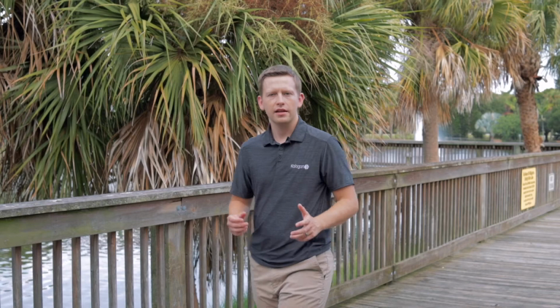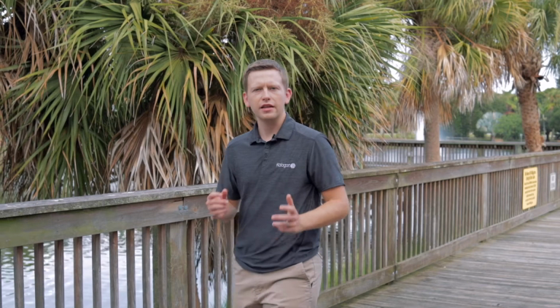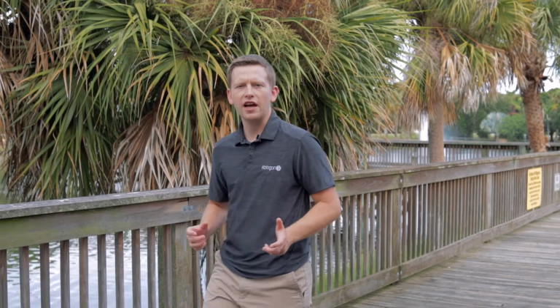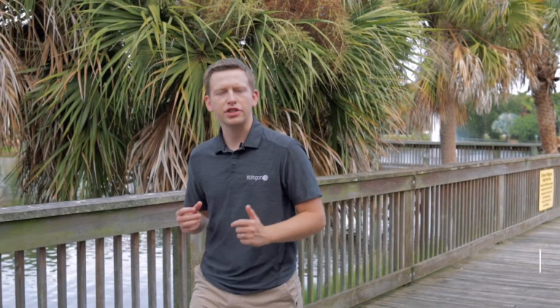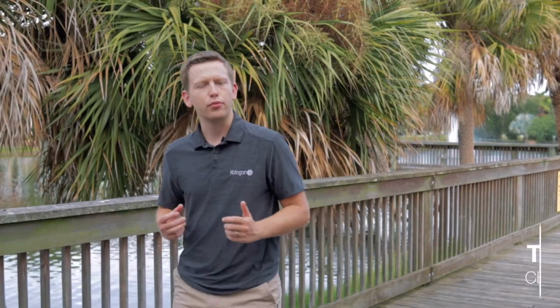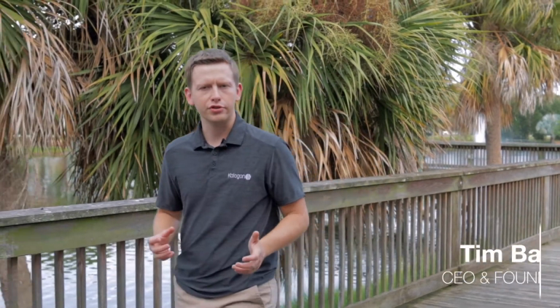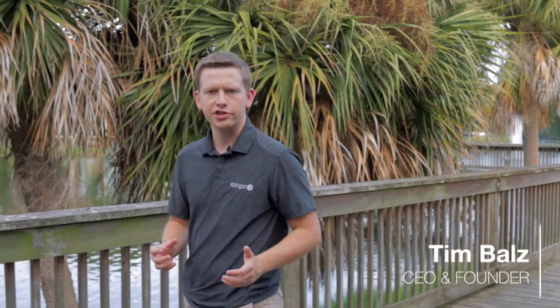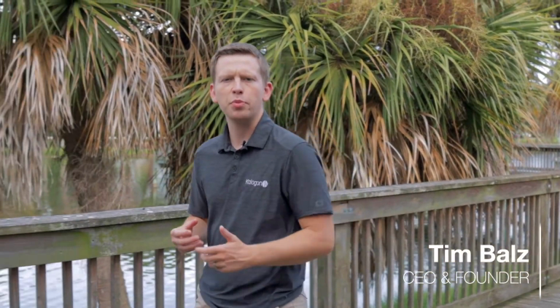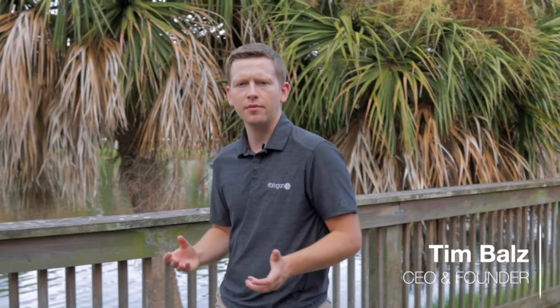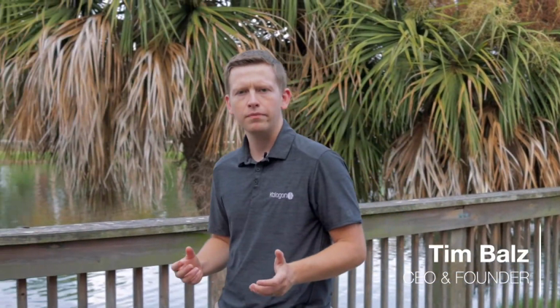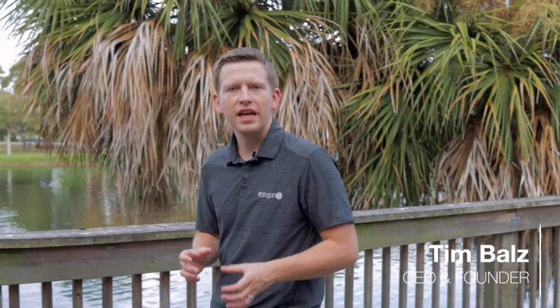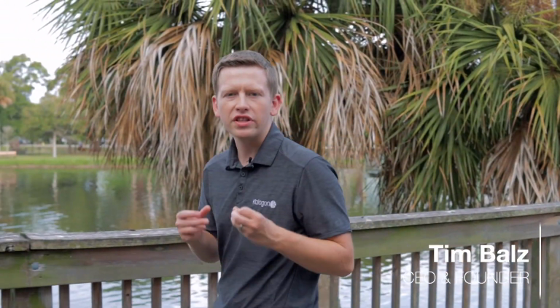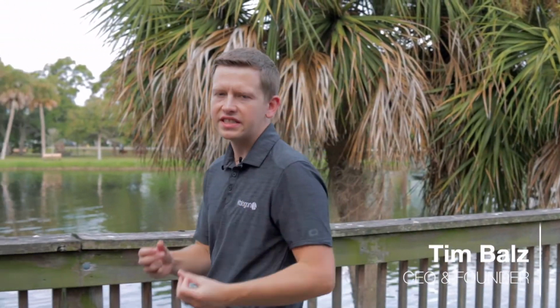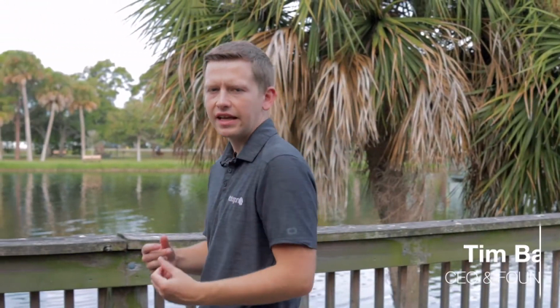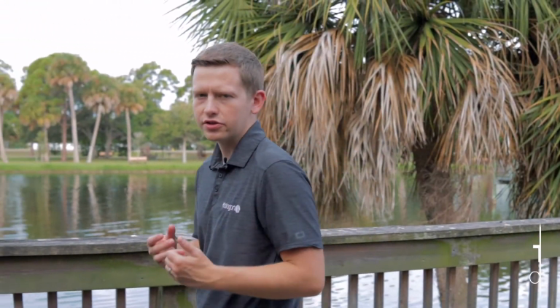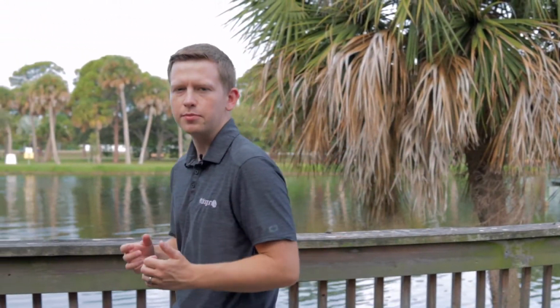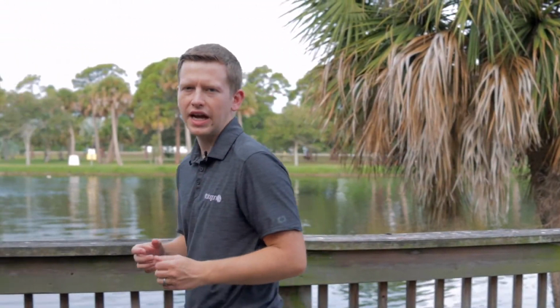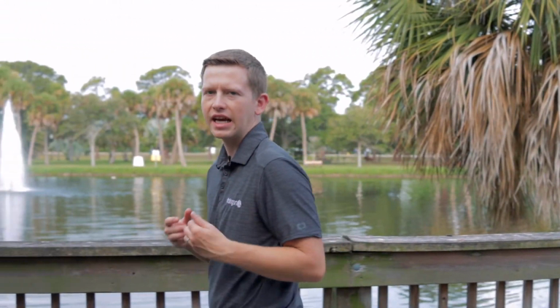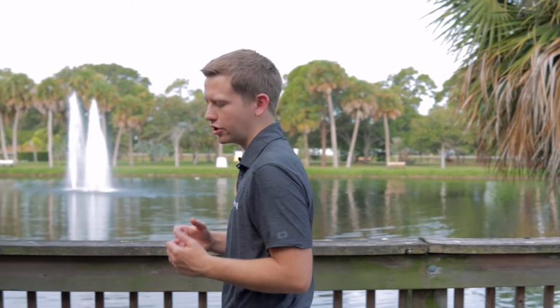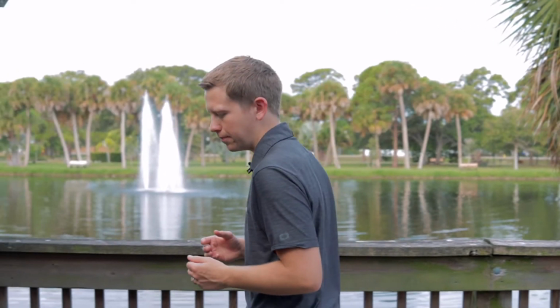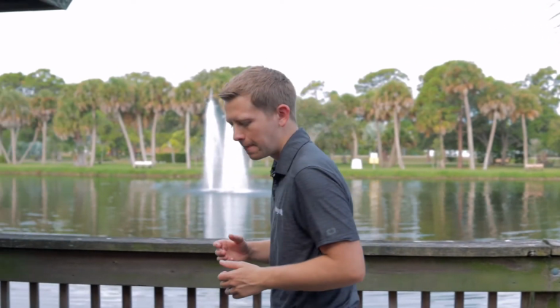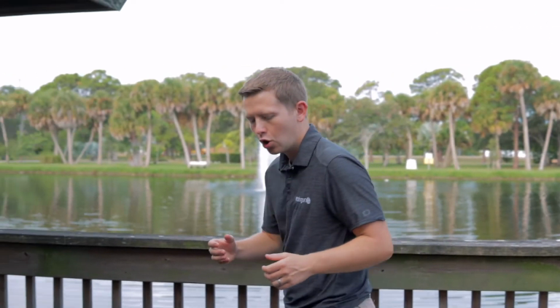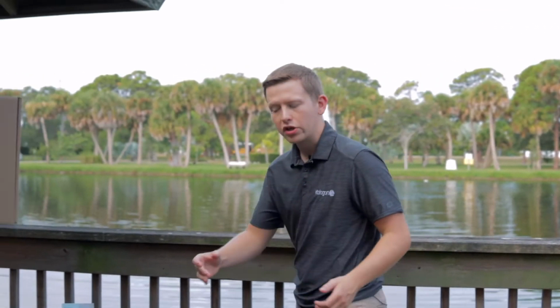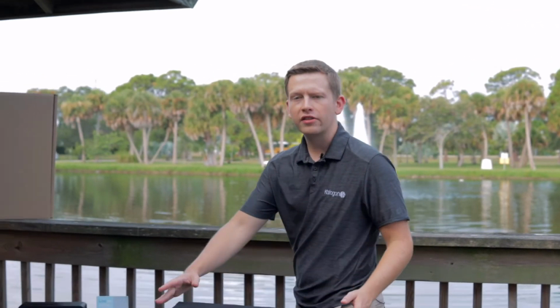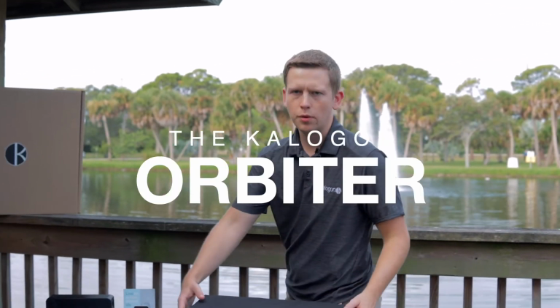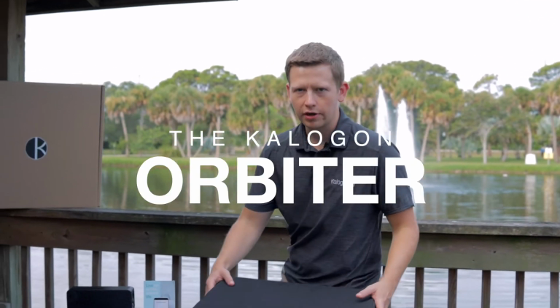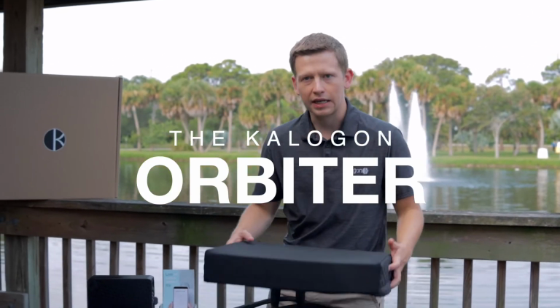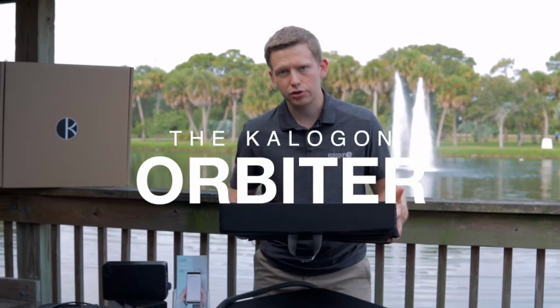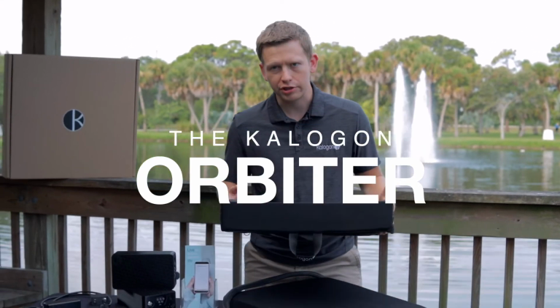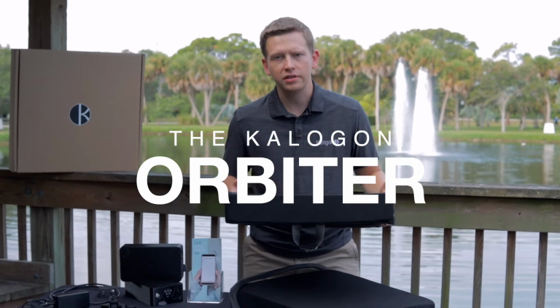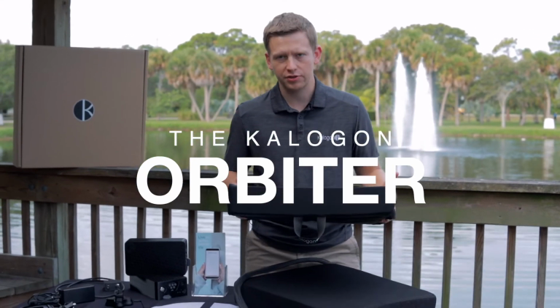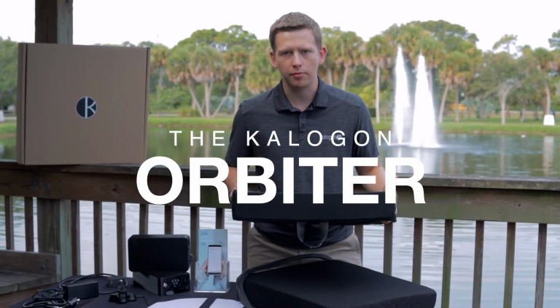95% of pressure injuries are preventable, yet more than 60,000 people die every year. We created the Orbiter as a solution to this problem.